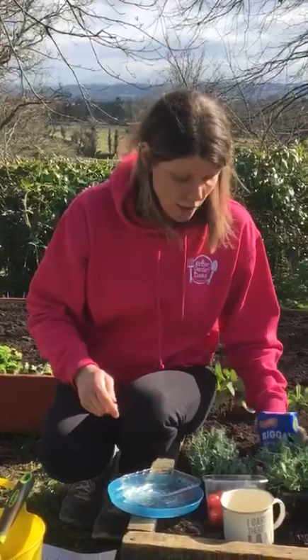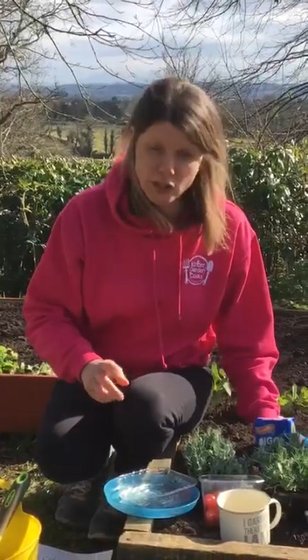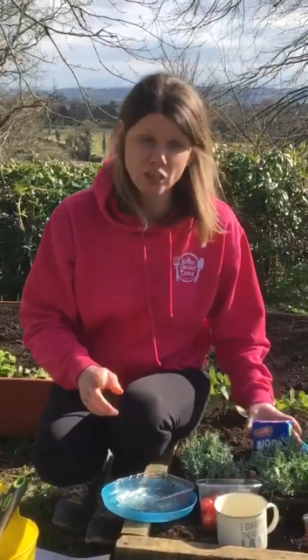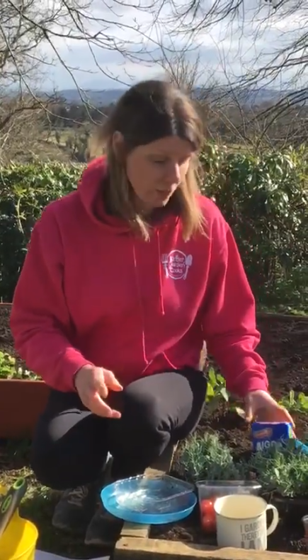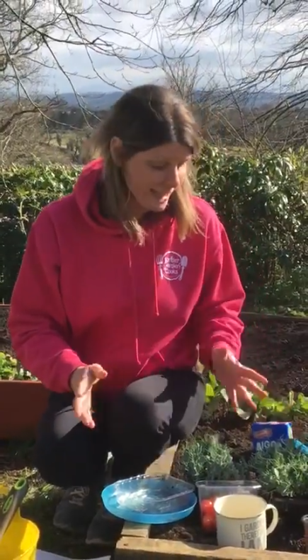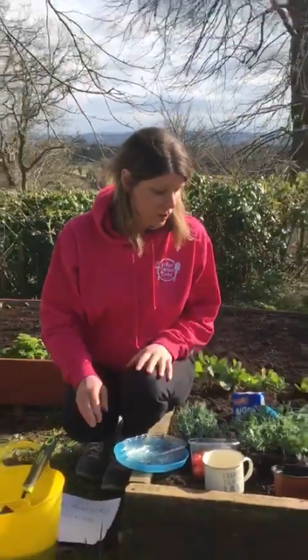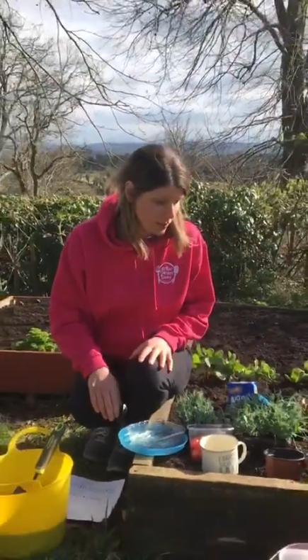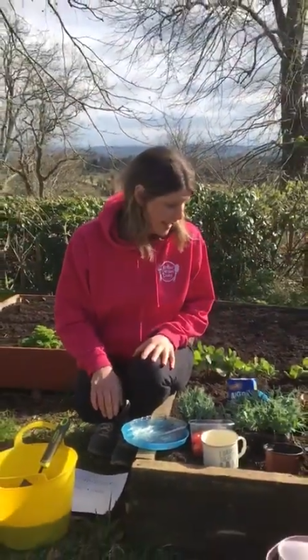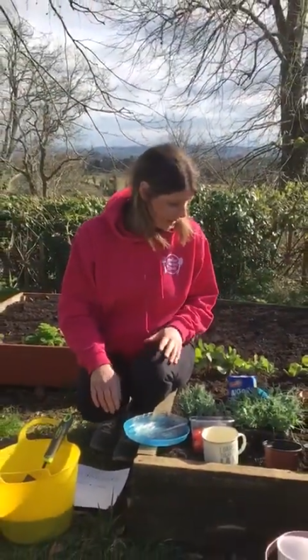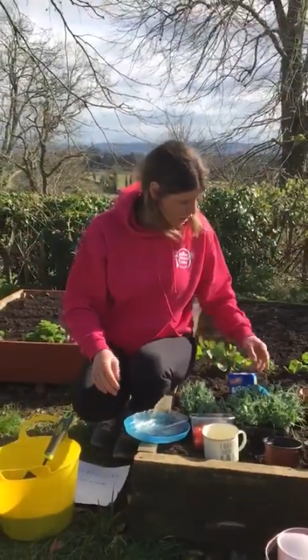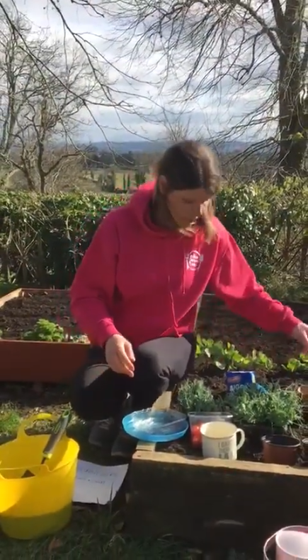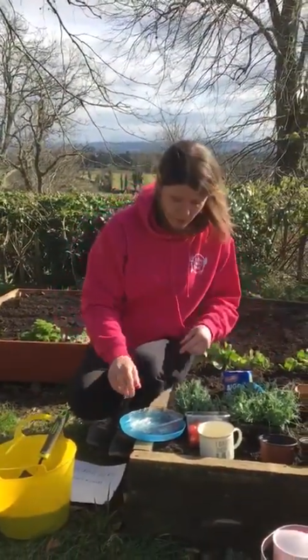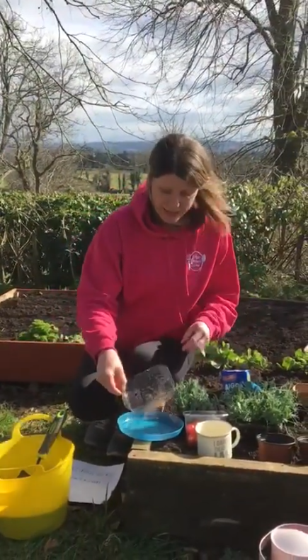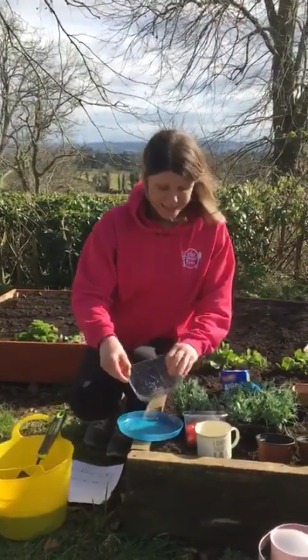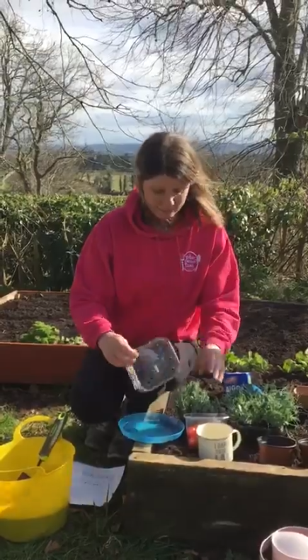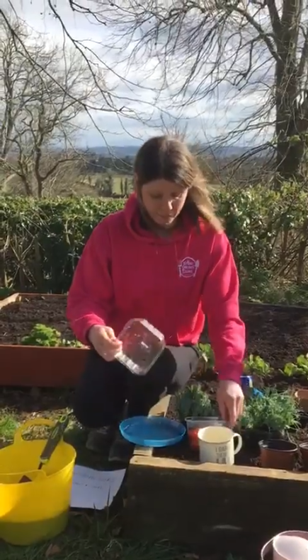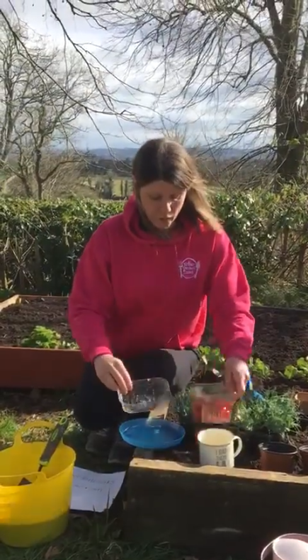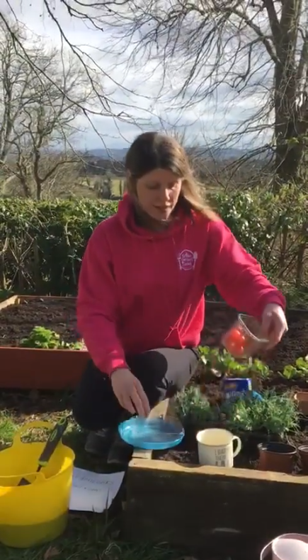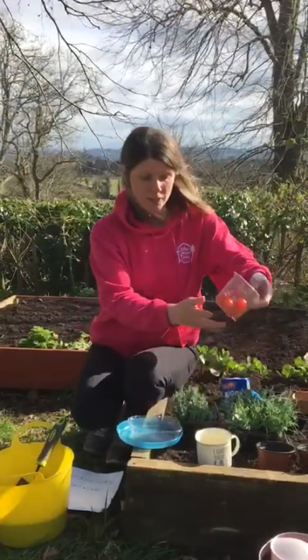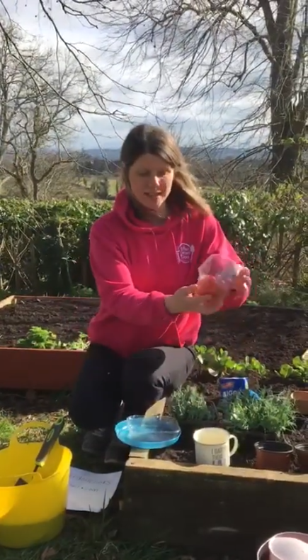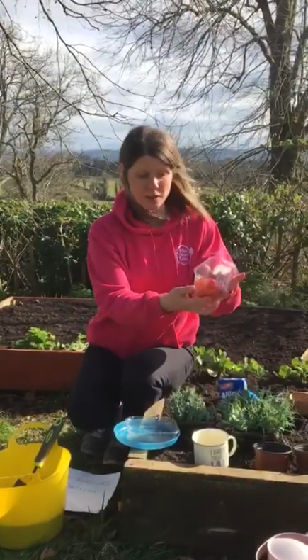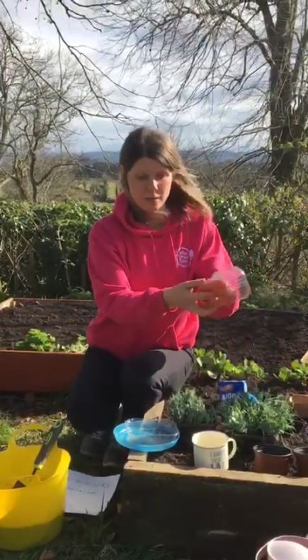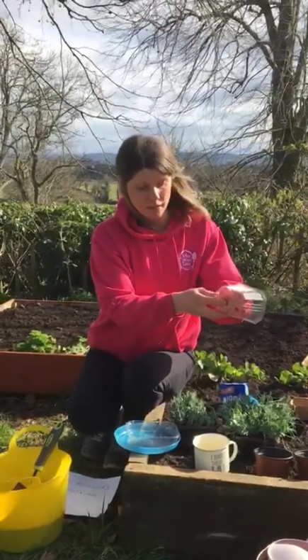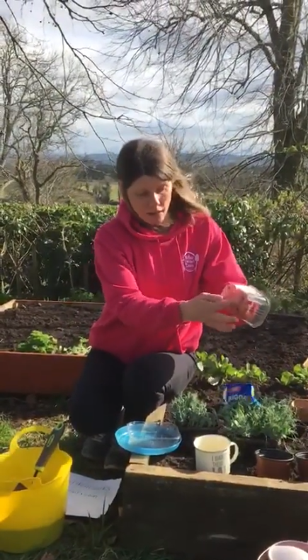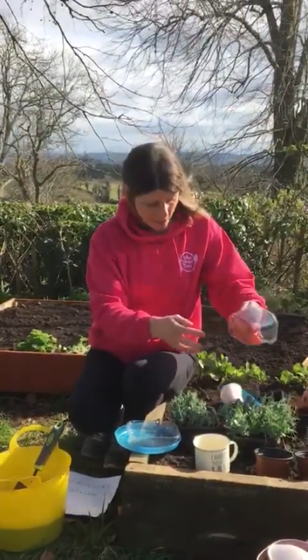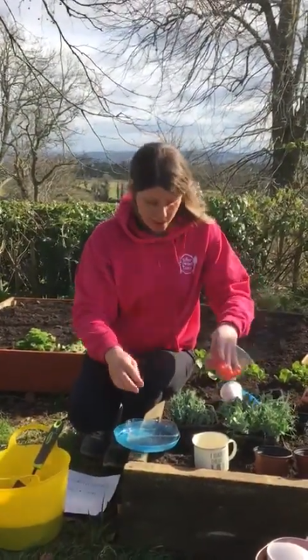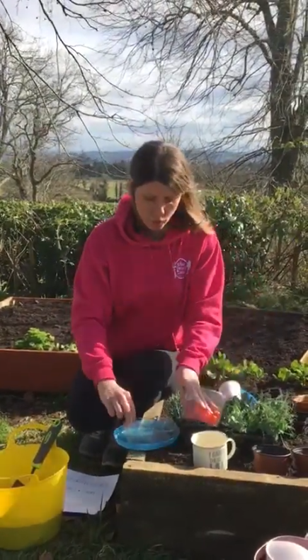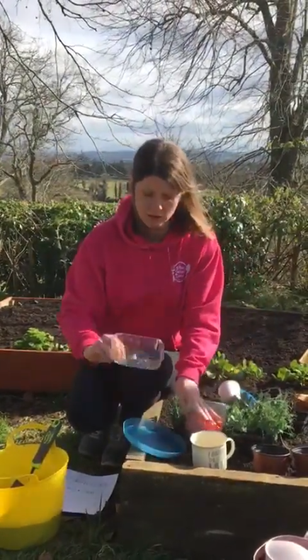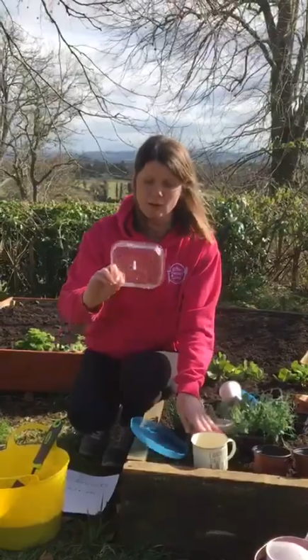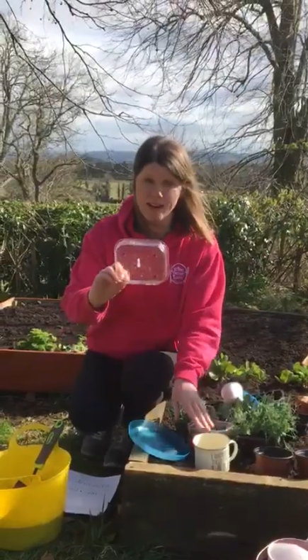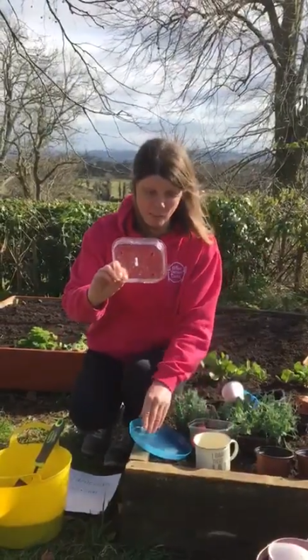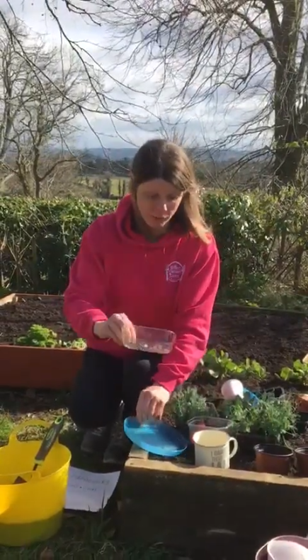The first thing you need is a wee container that you might already have in the house, like this or like this wee thing that the tomatoes came in — they usually have holes already in the bottom of them.